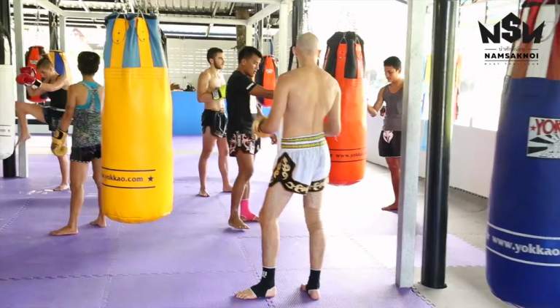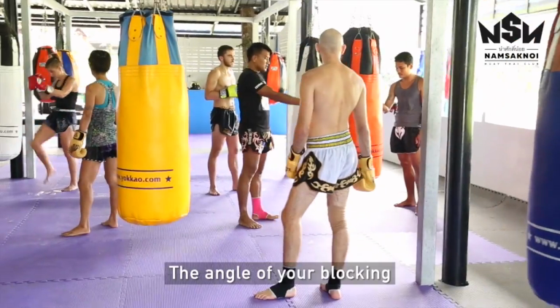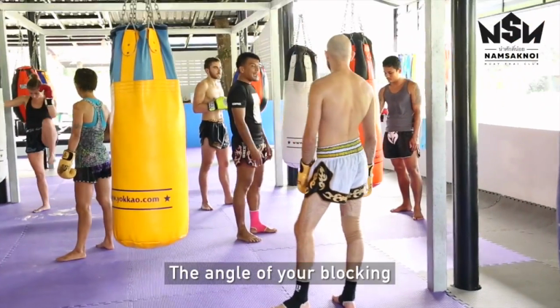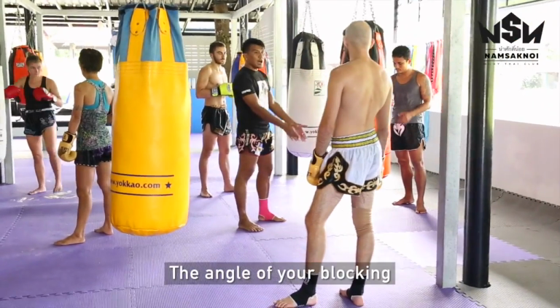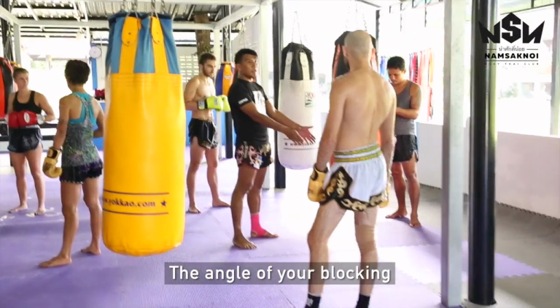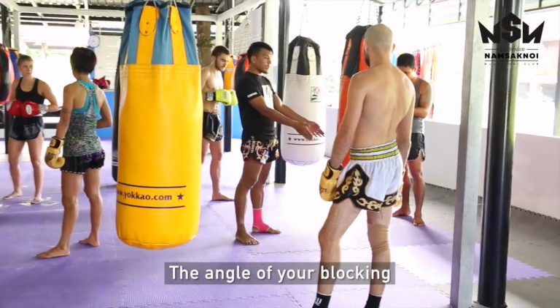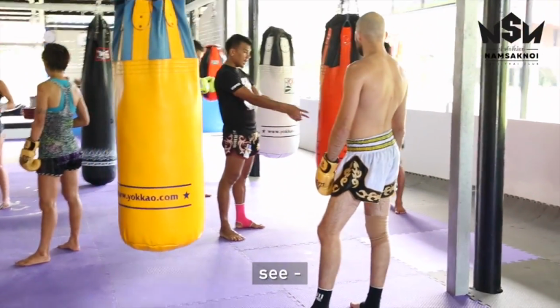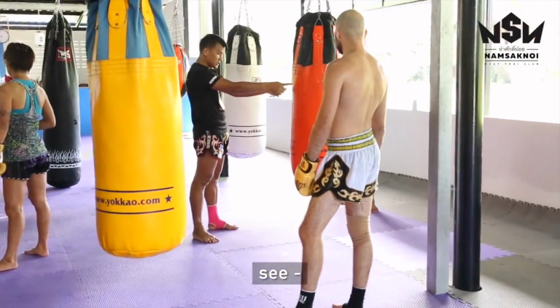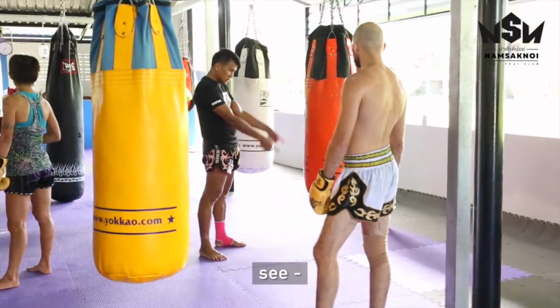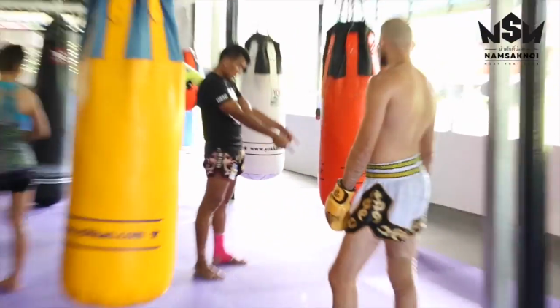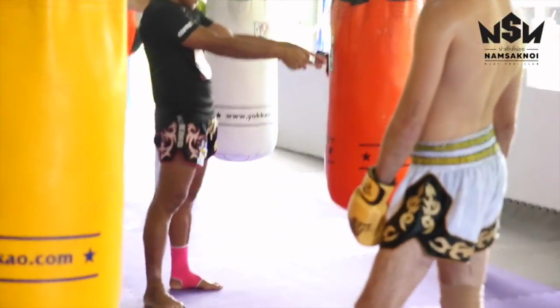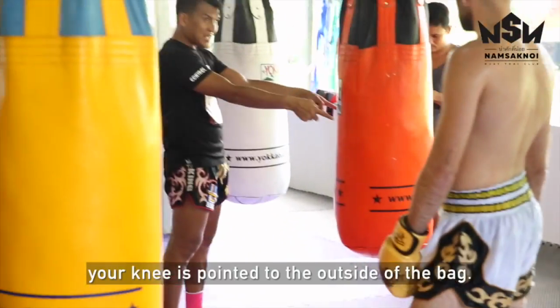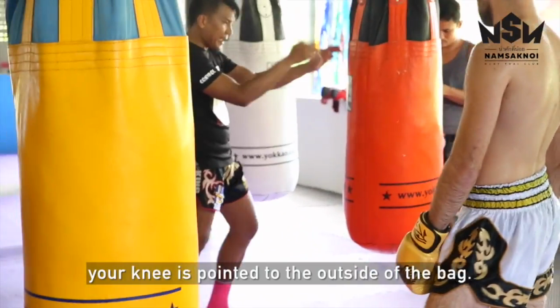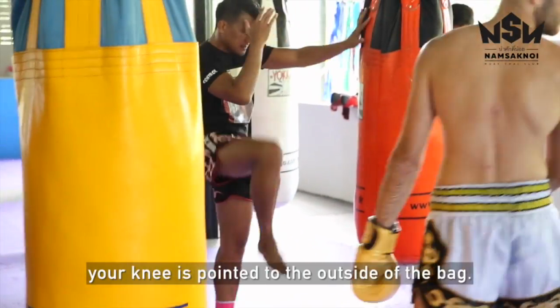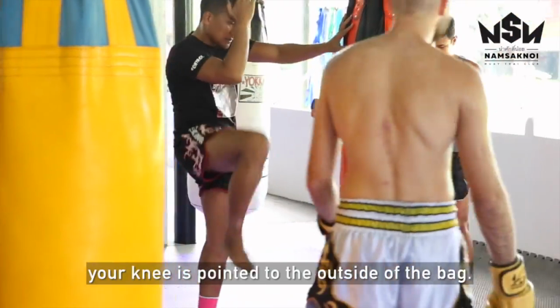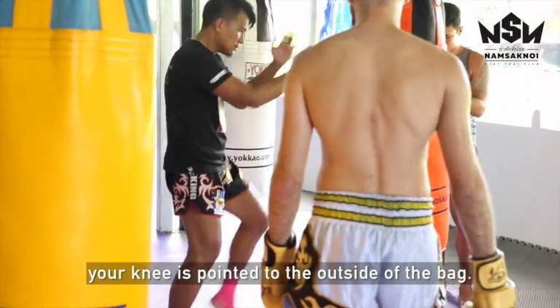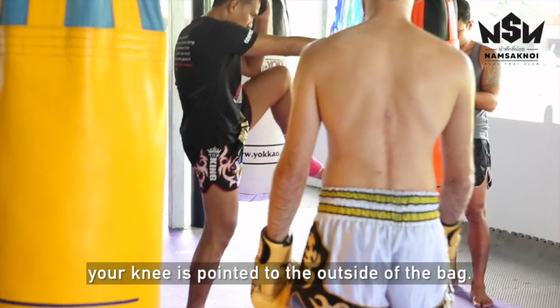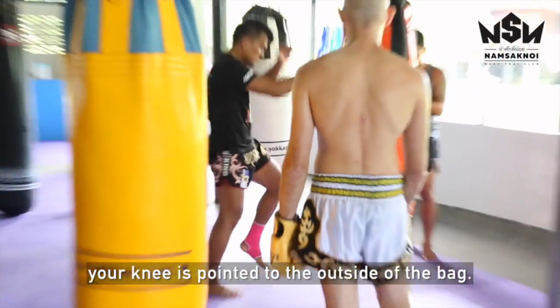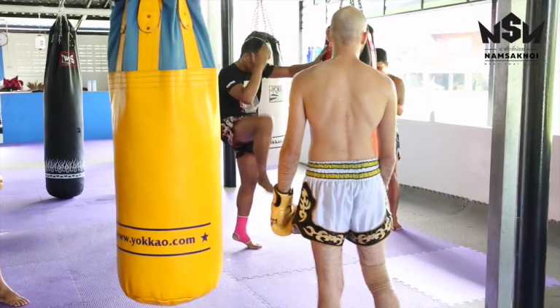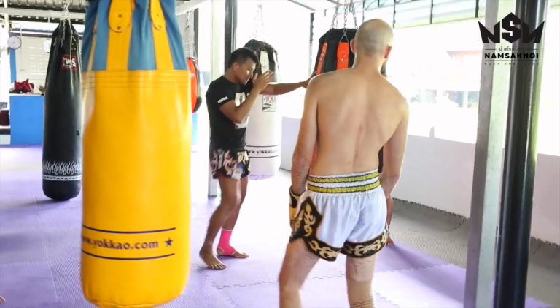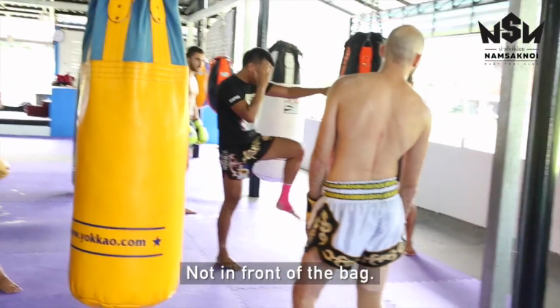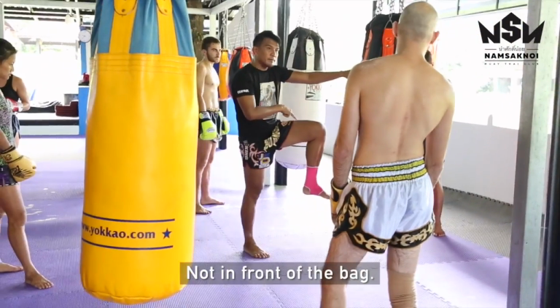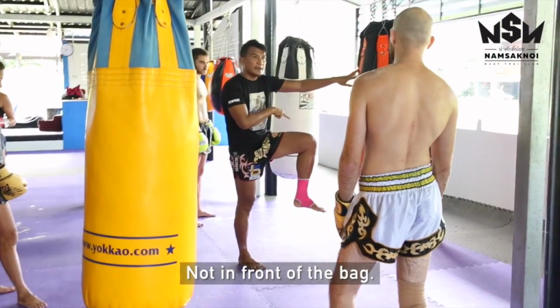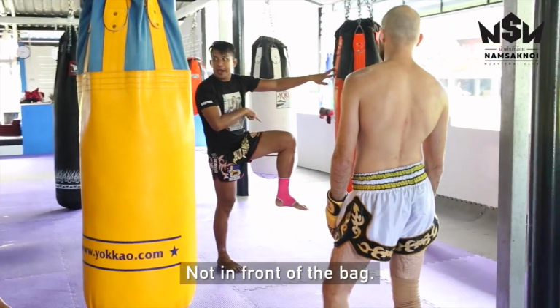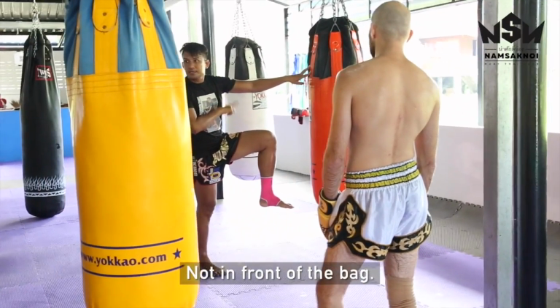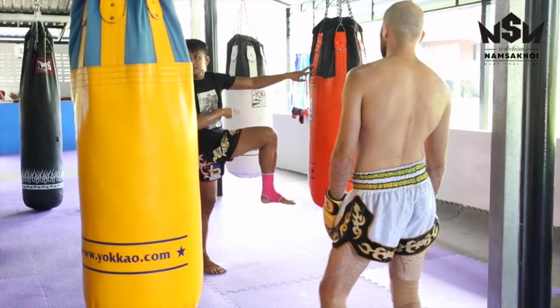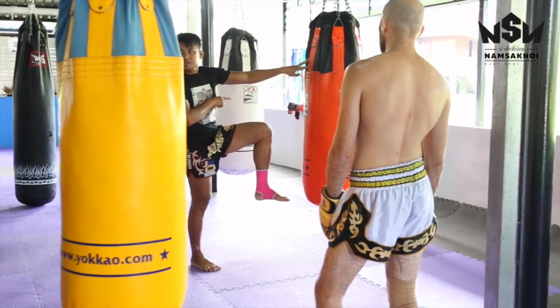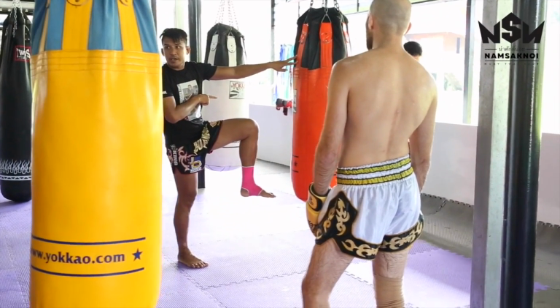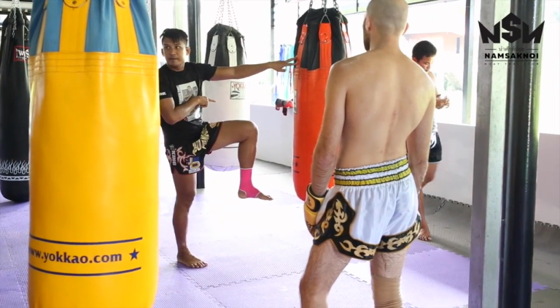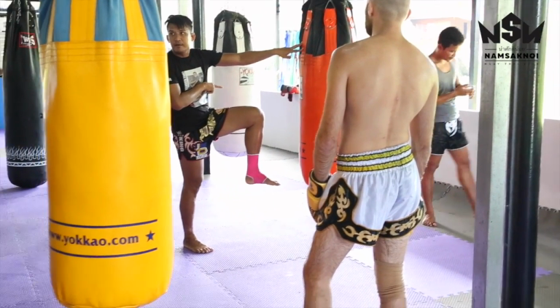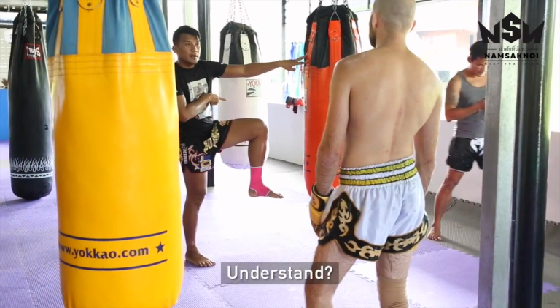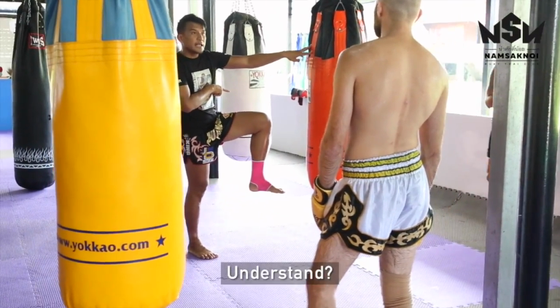The ankle of your blocking is inside the back, not in front of the back. See? Understand?